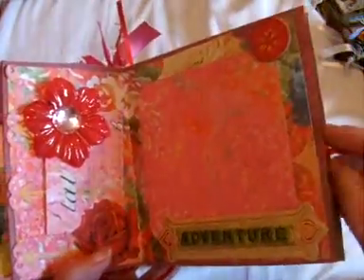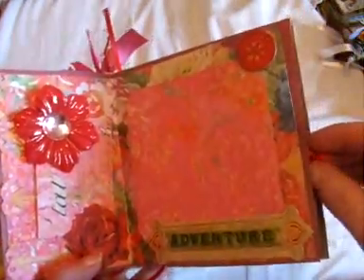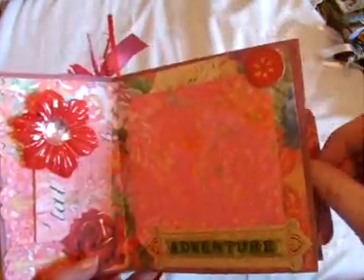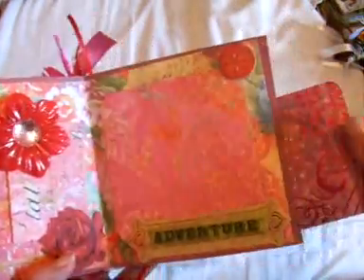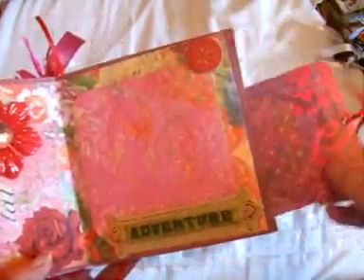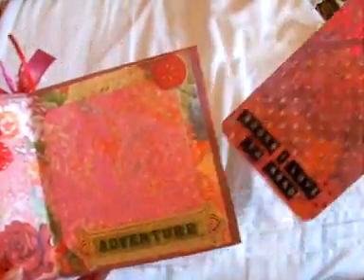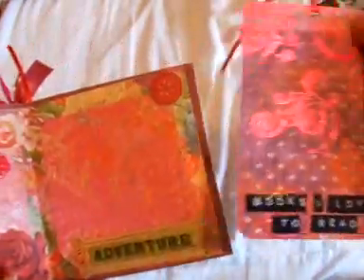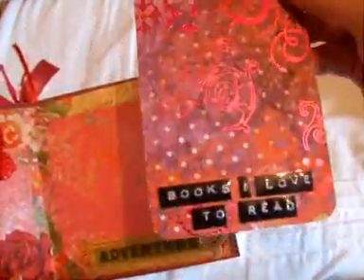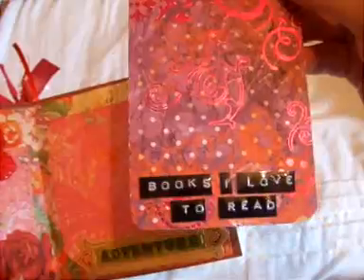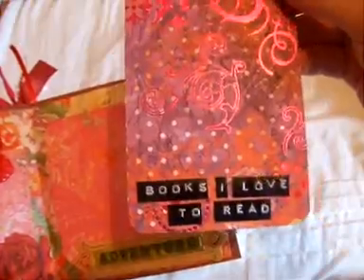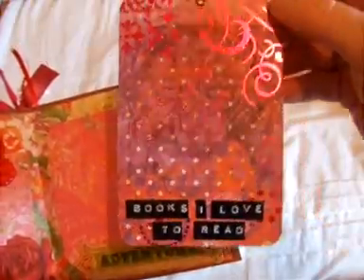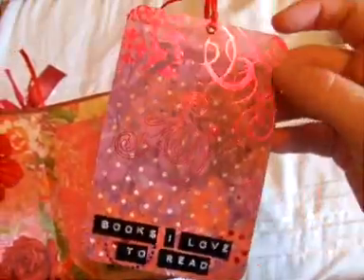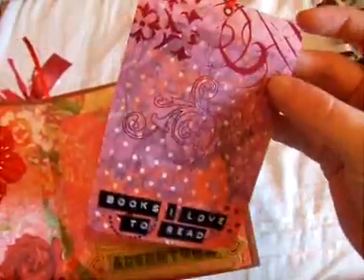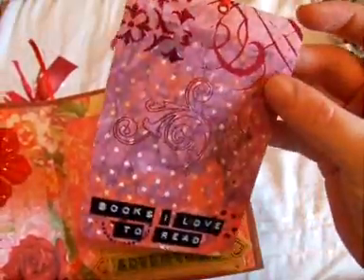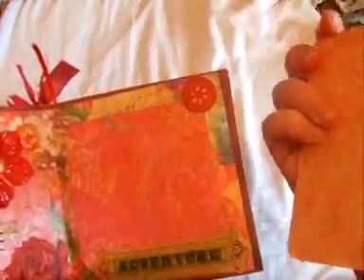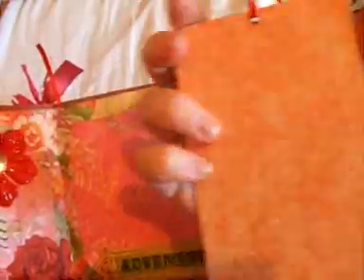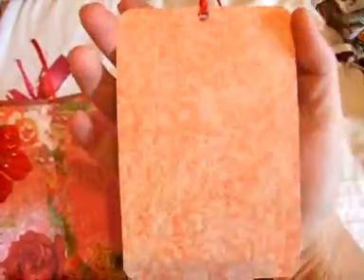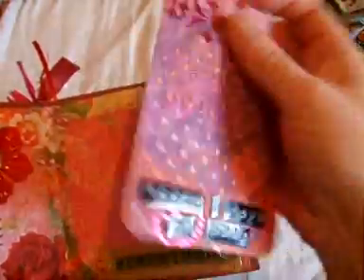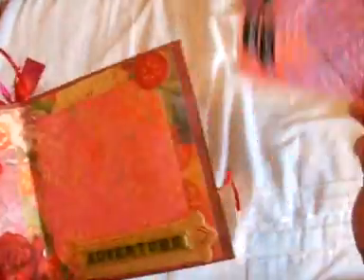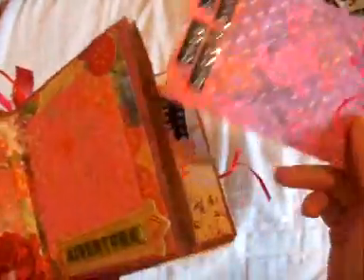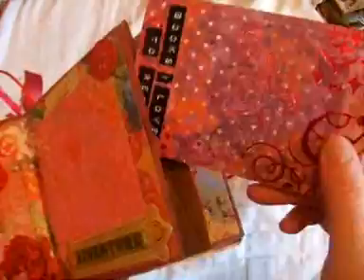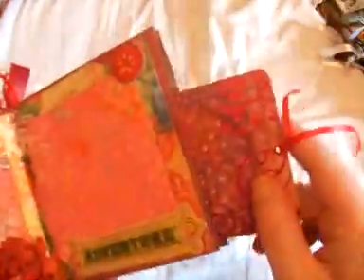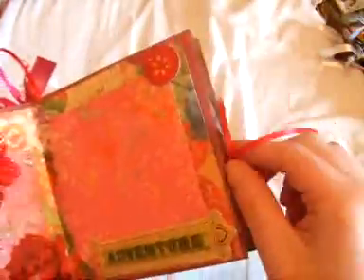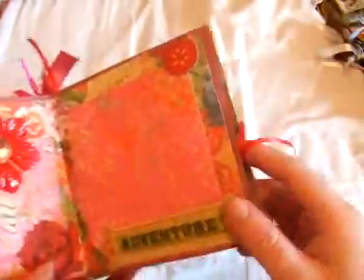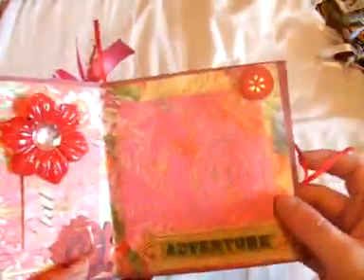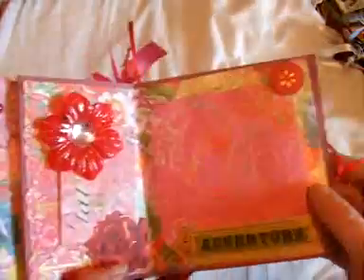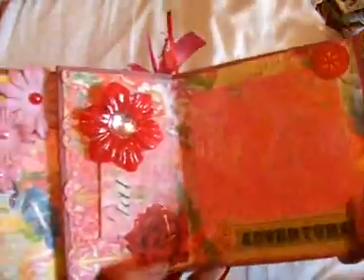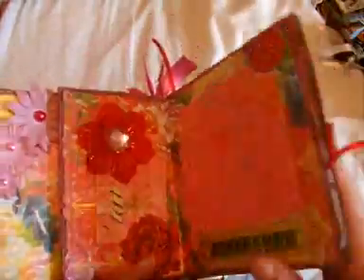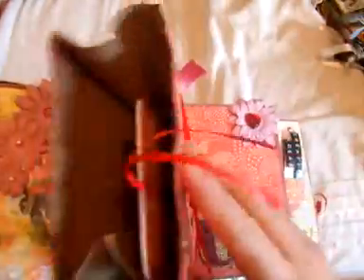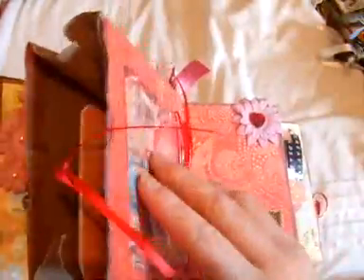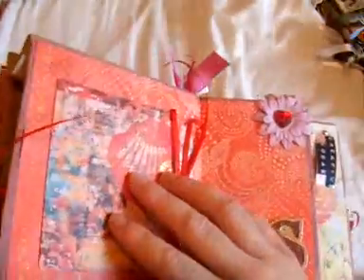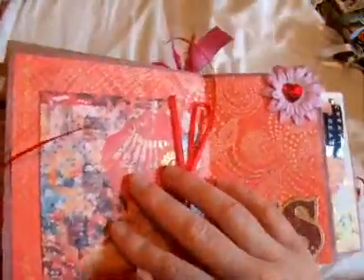In here there's just a tag and it says 'The books I love to read' because she loves reading, so she can either put a picture of herself reading on there or write a list of her favourite books or whatever she wants.